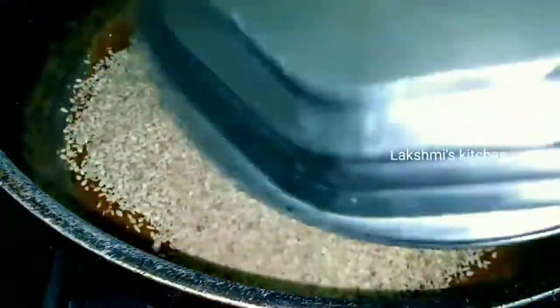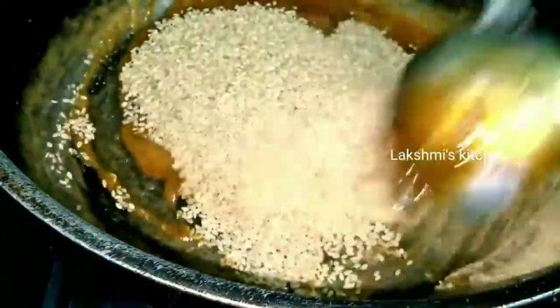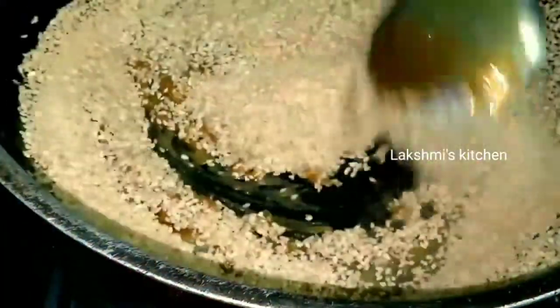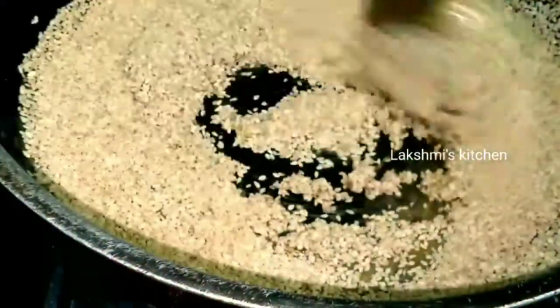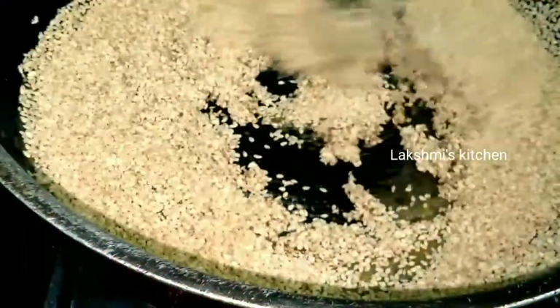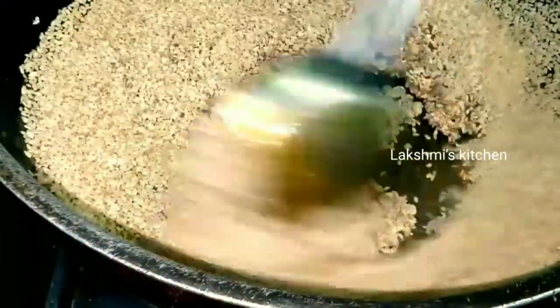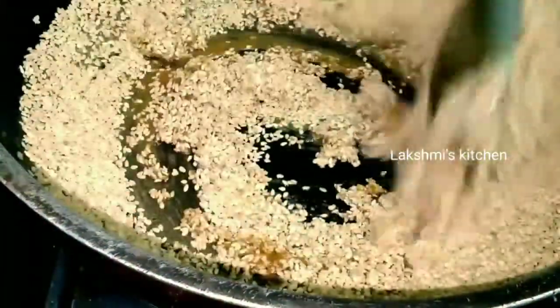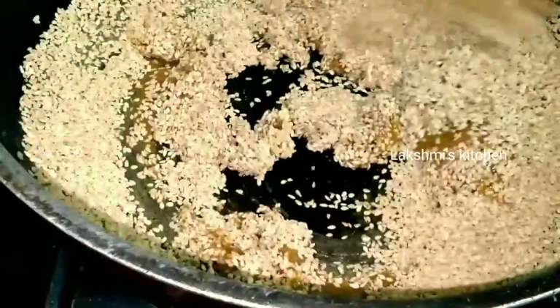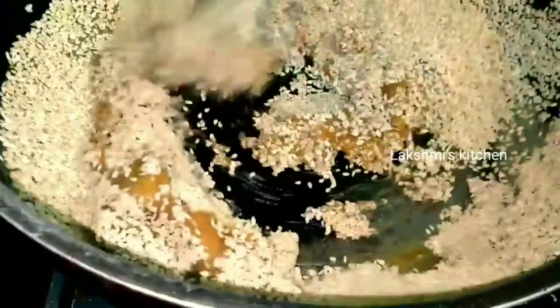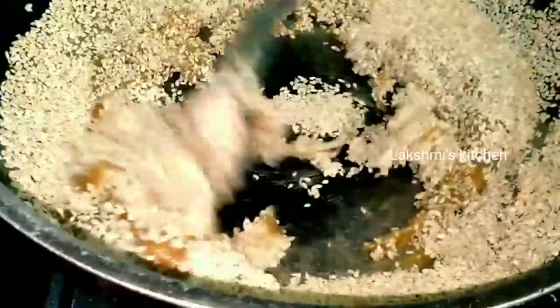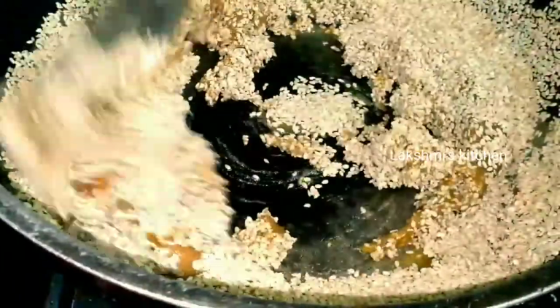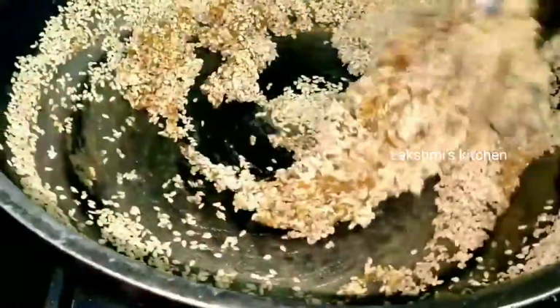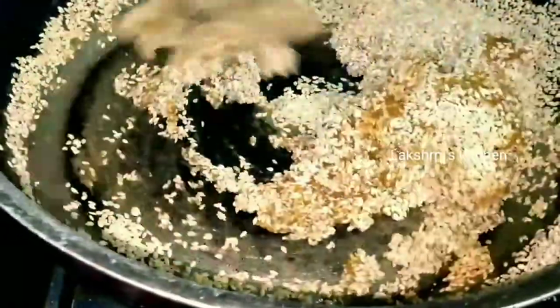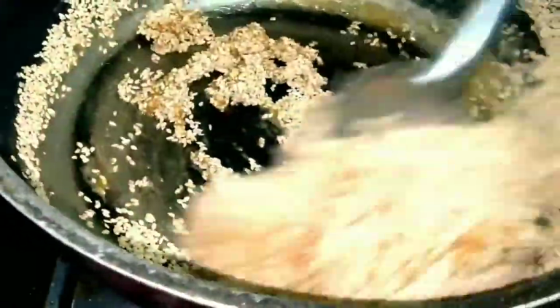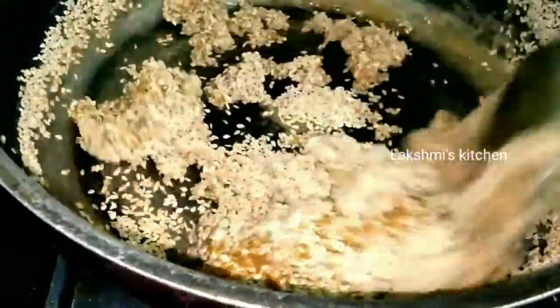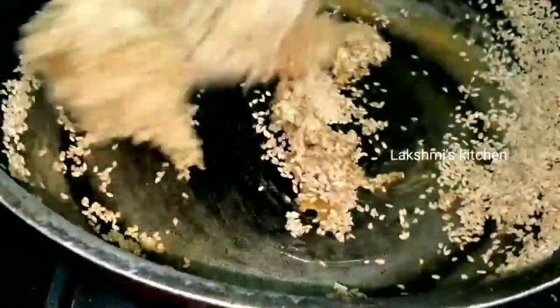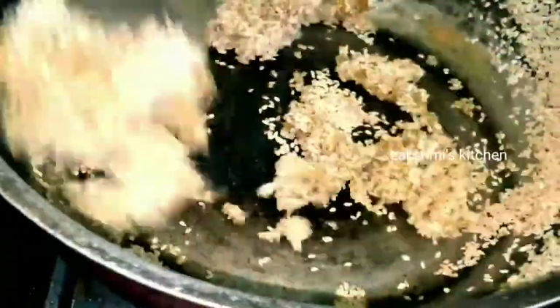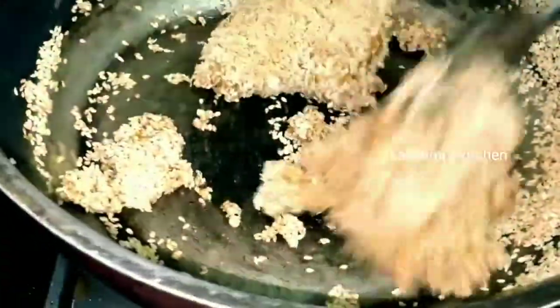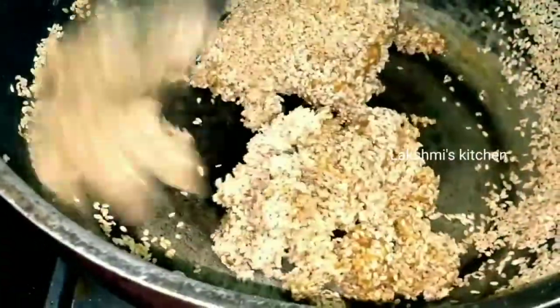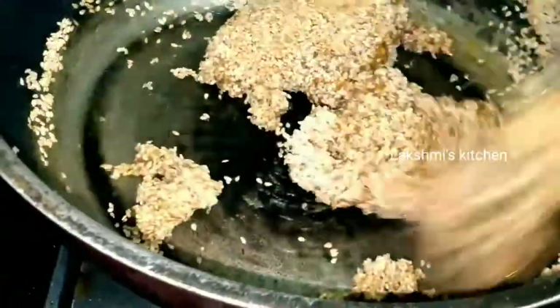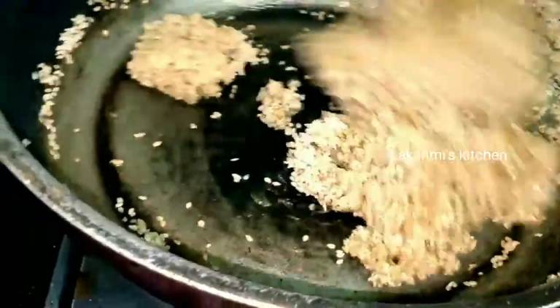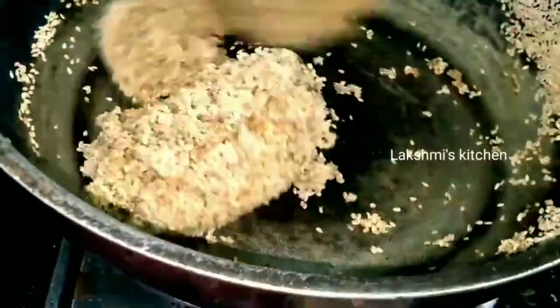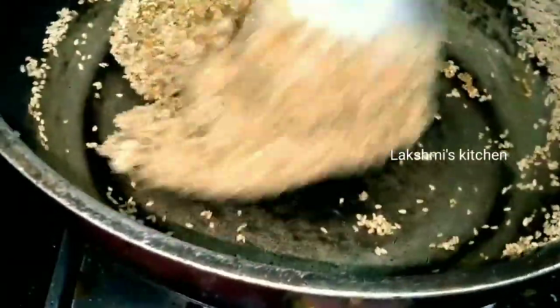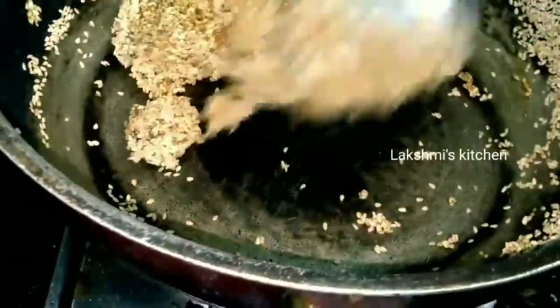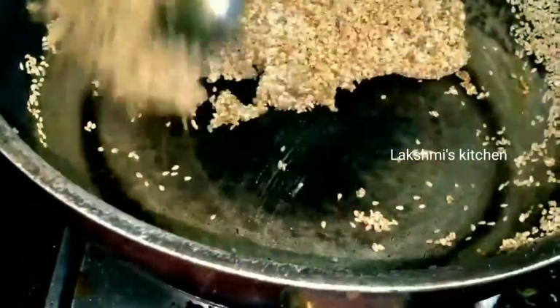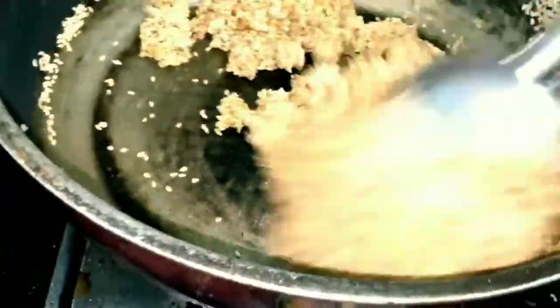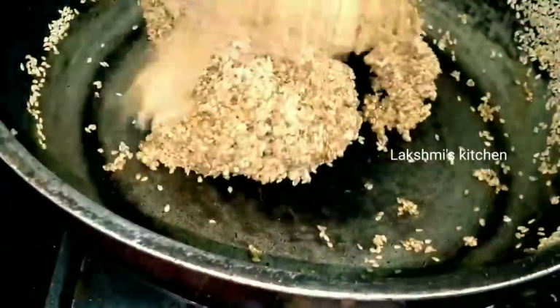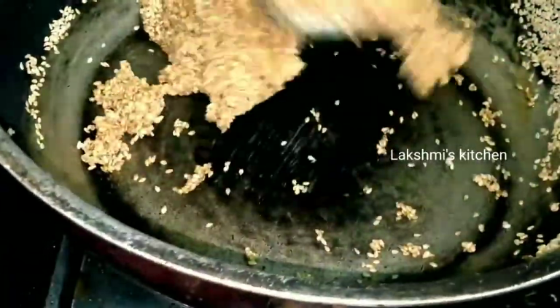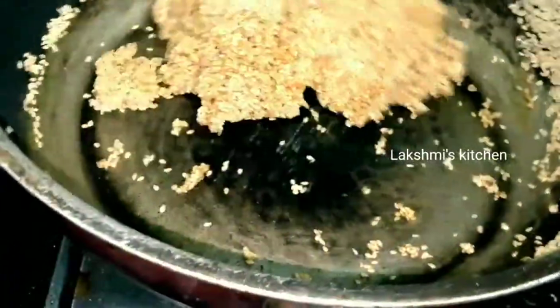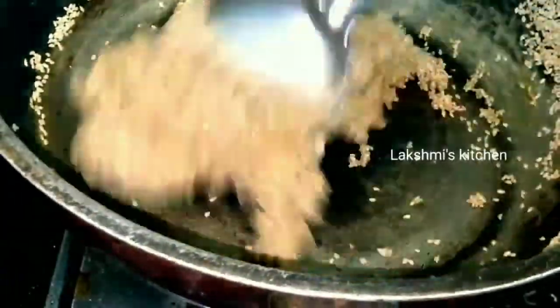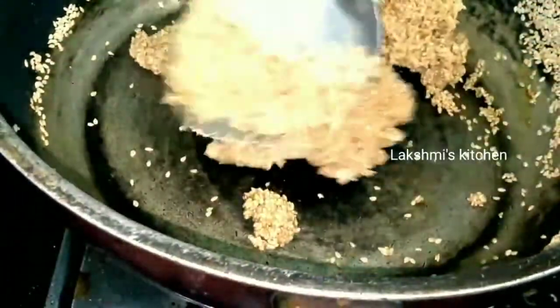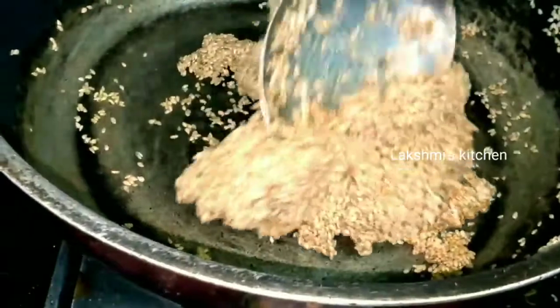Press the stove and cook it very fast. Take it down onto the stove and cut it very fast. Take a break and put it in the pan.